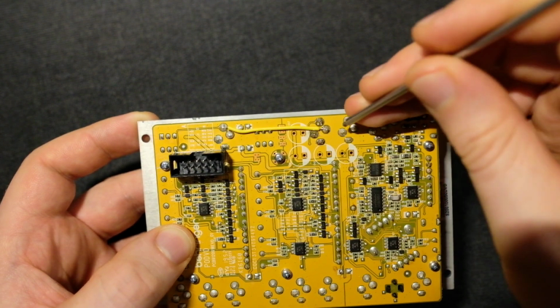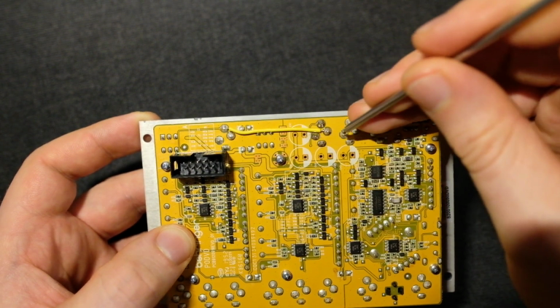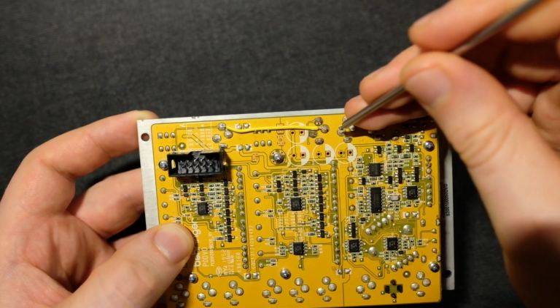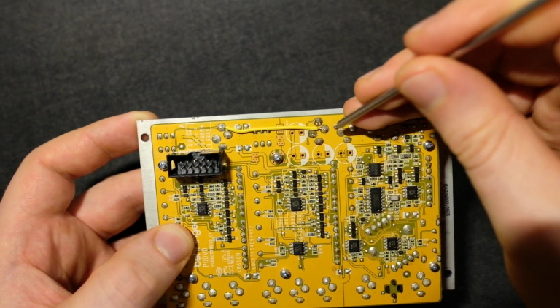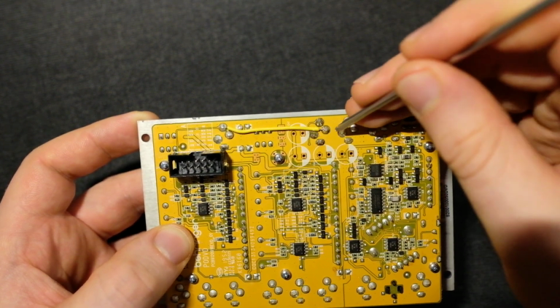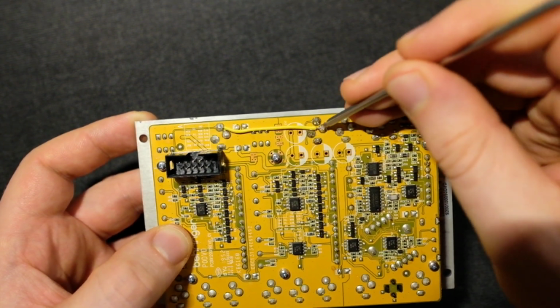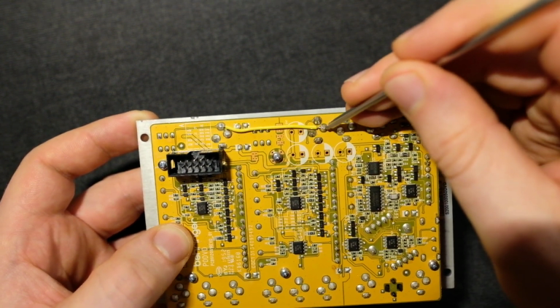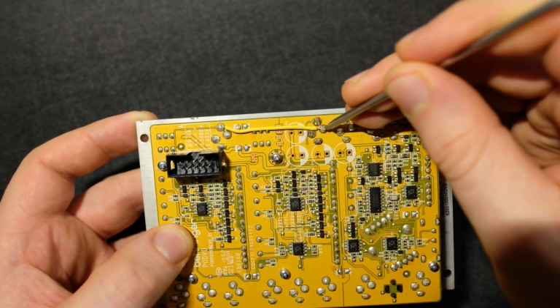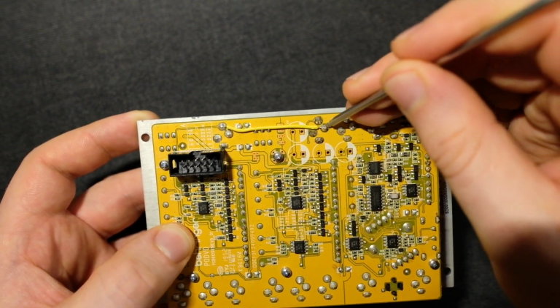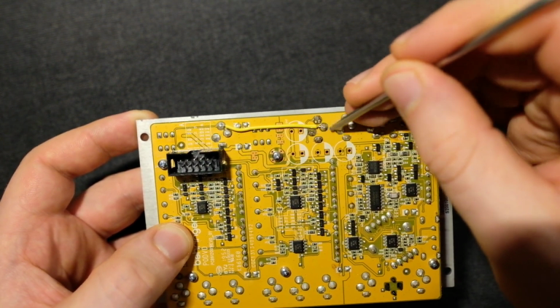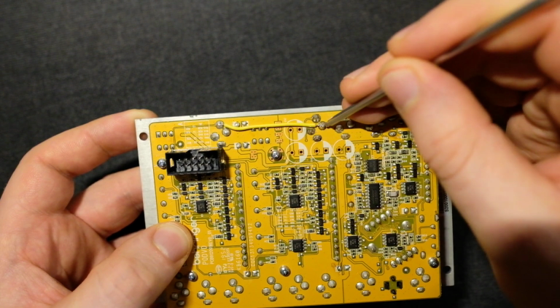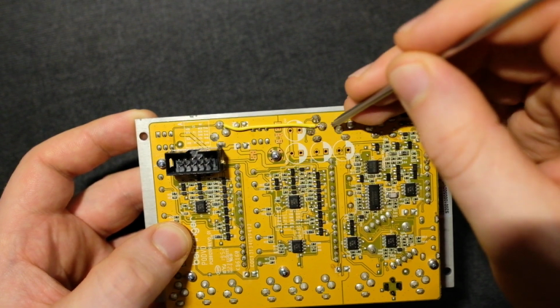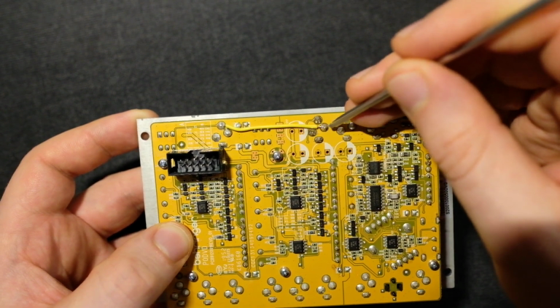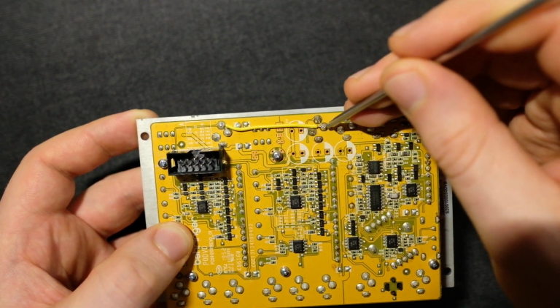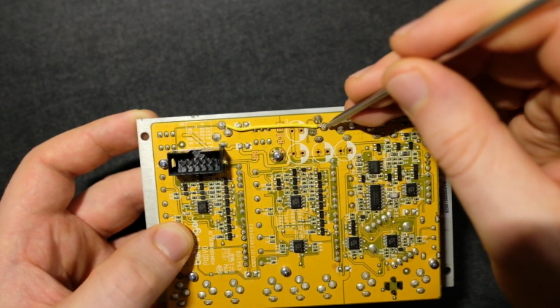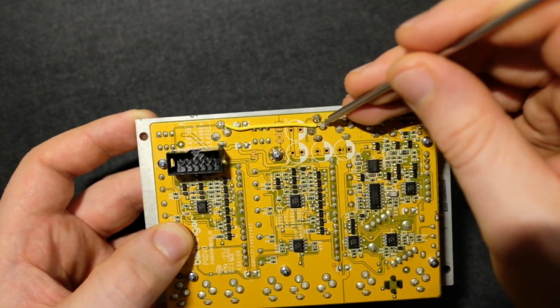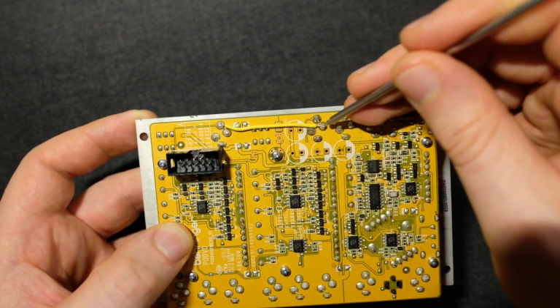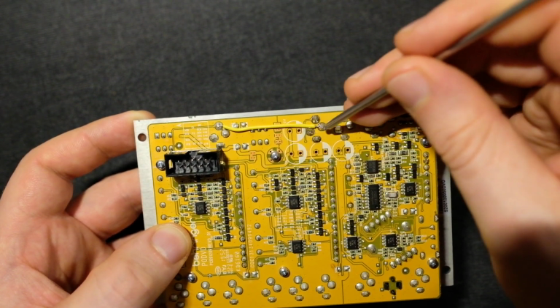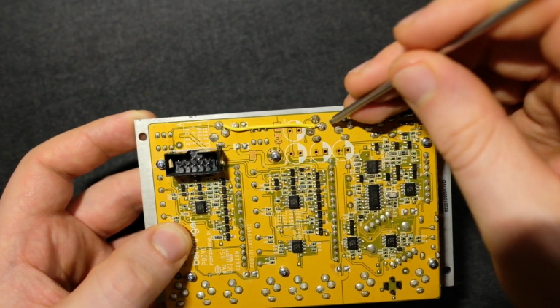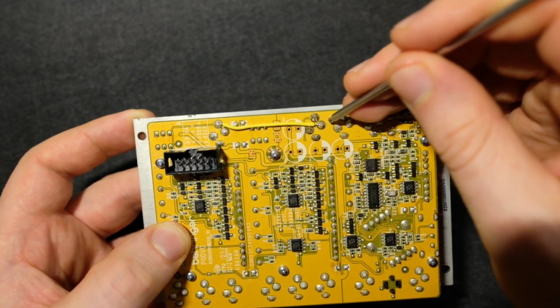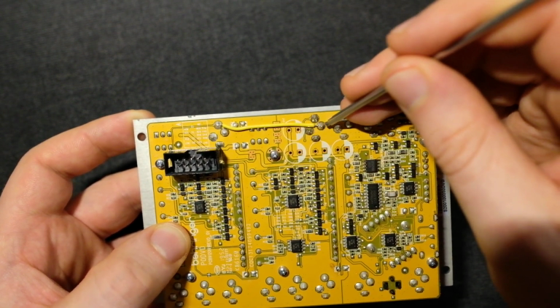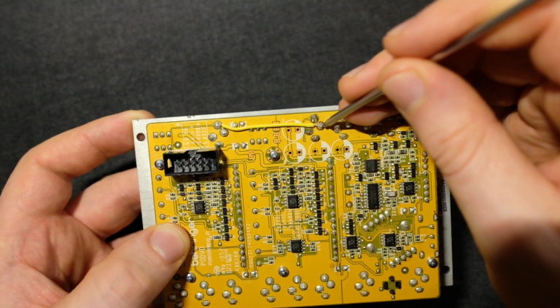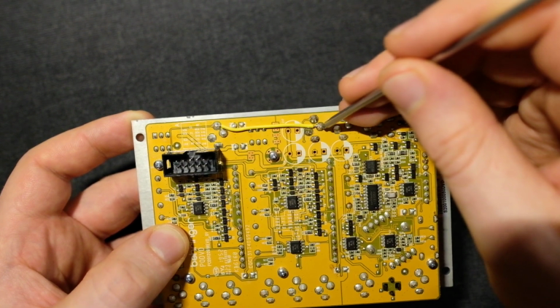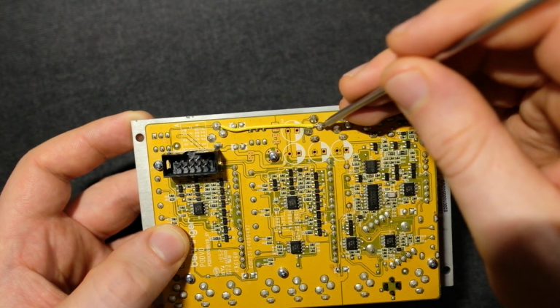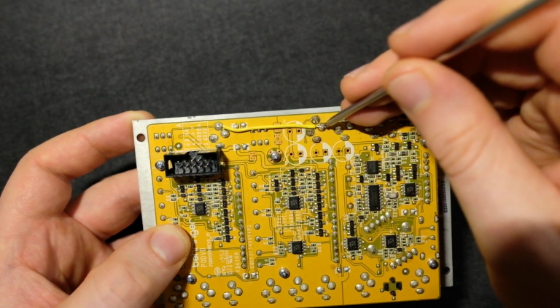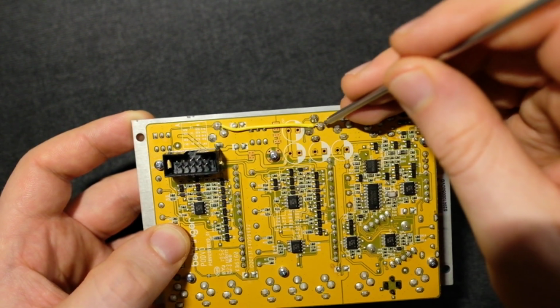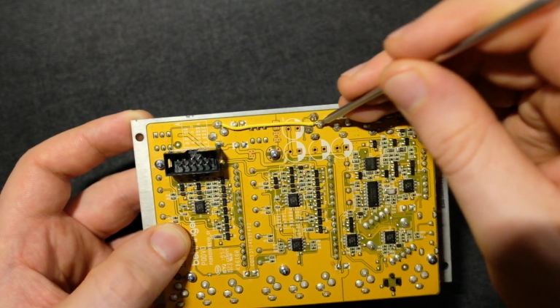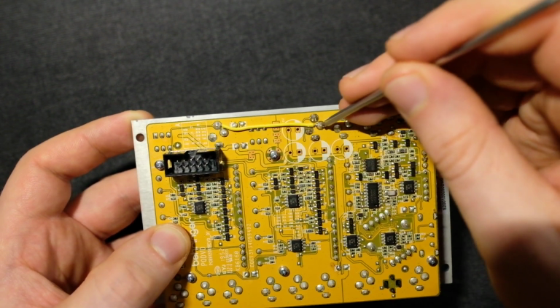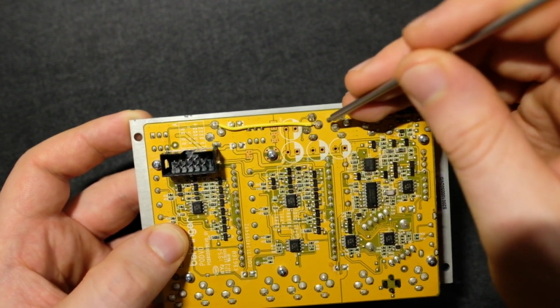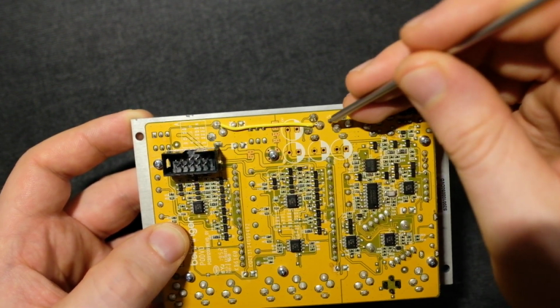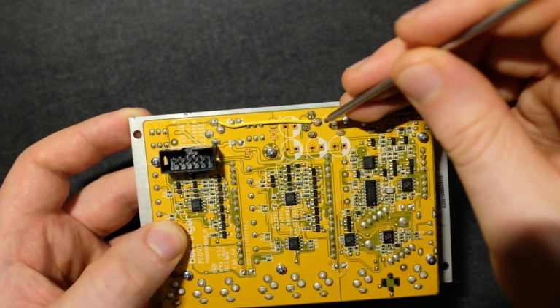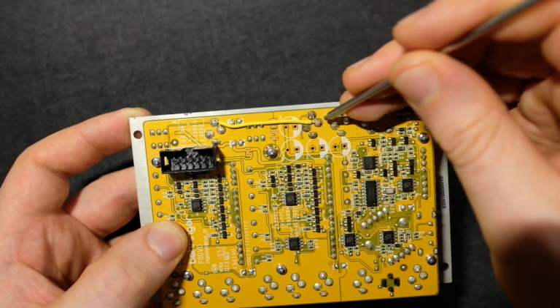I would recommend, if you've got a multimeter, just check and make sure that you have cut that away properly, because it is pretty small and finicky to see. I've got pretty good eyes, but even I had to use a magnifying glass to double check, and of course the multimeter.